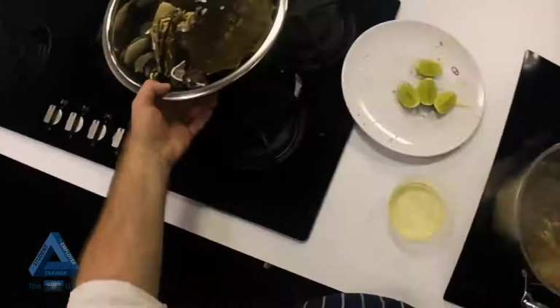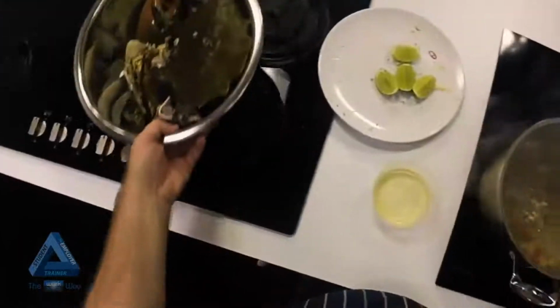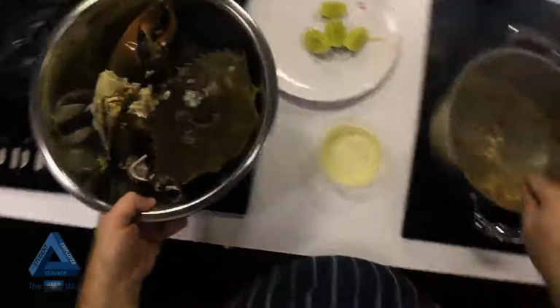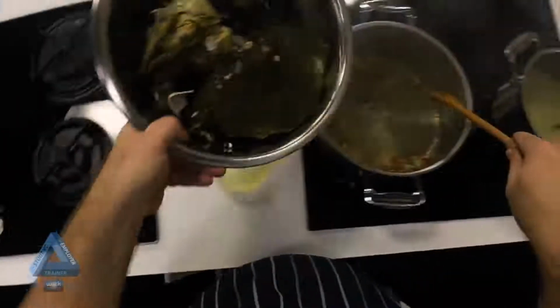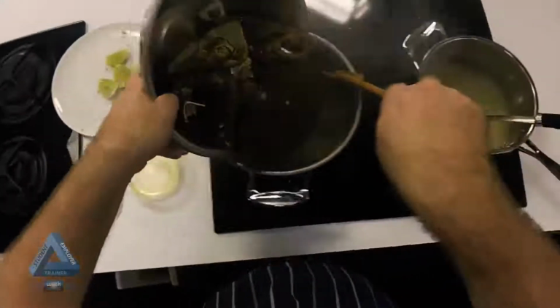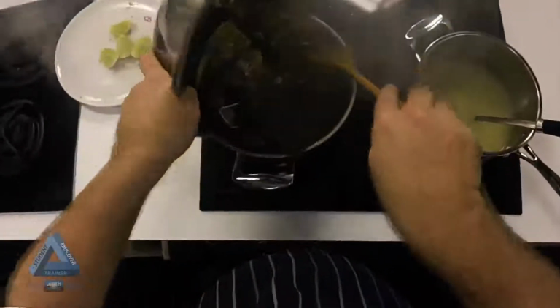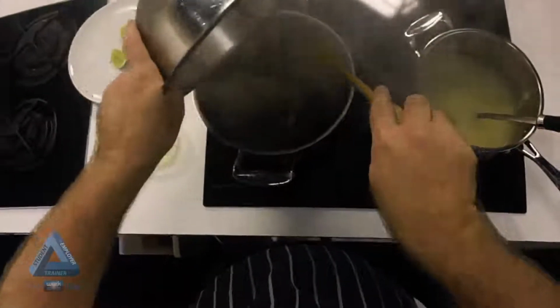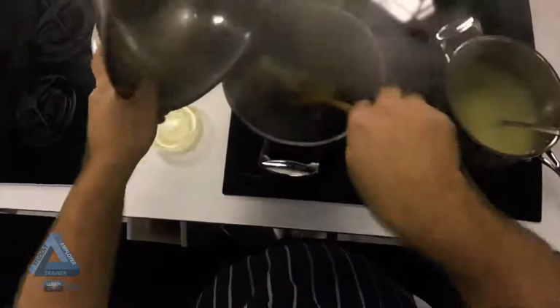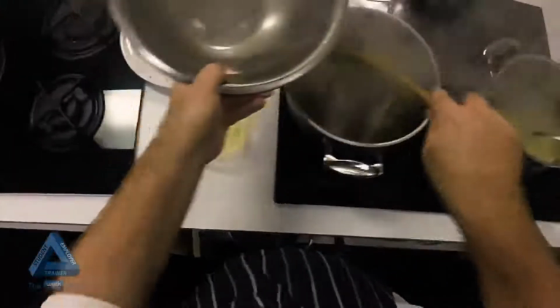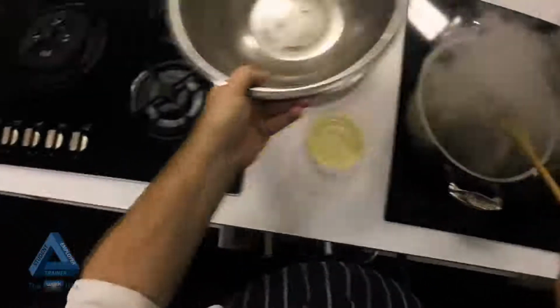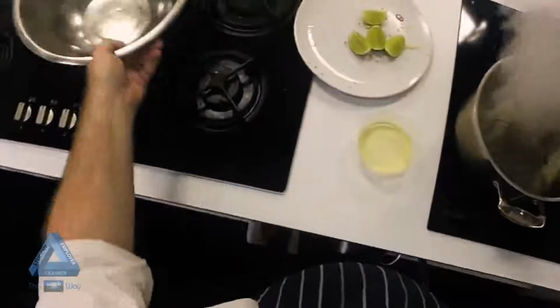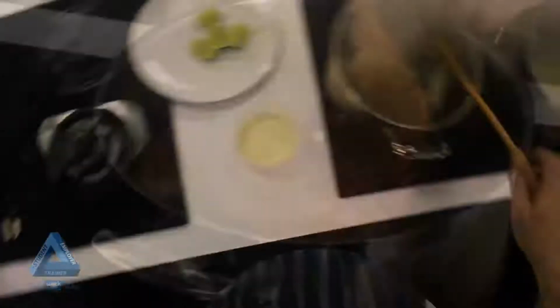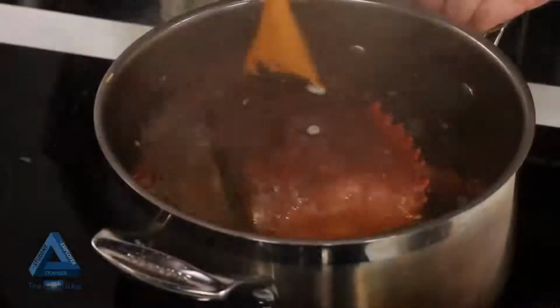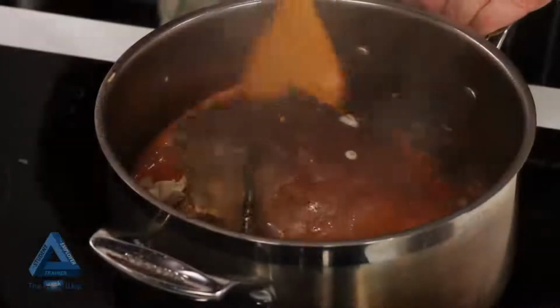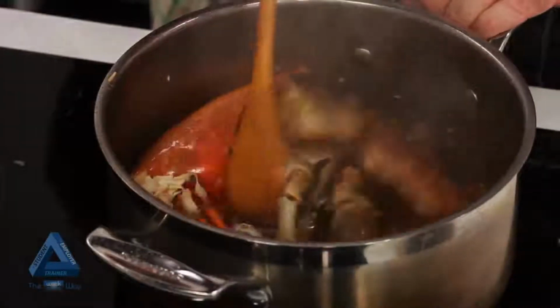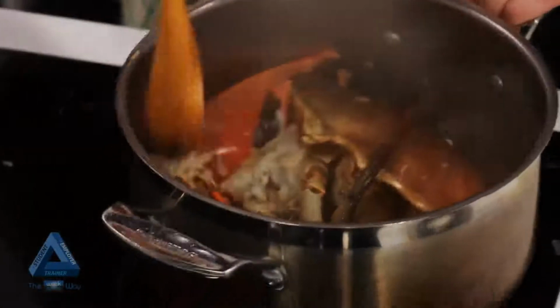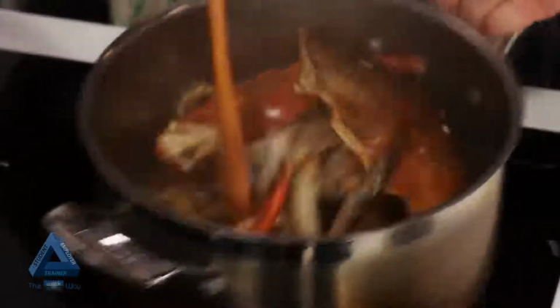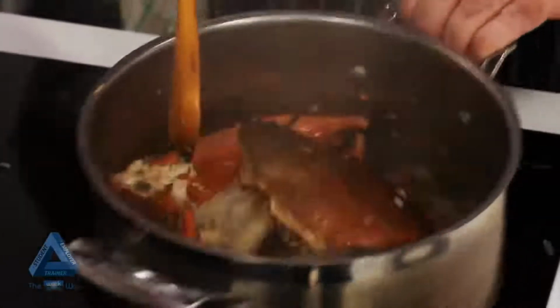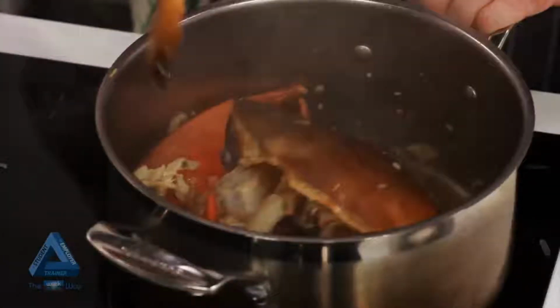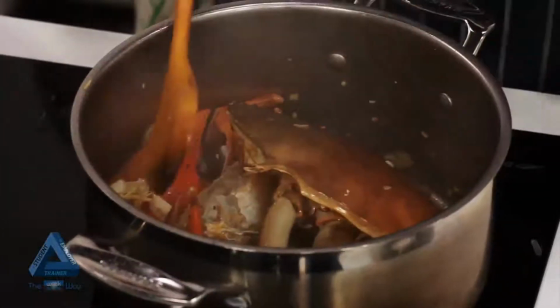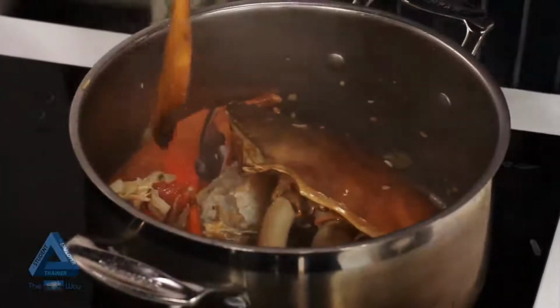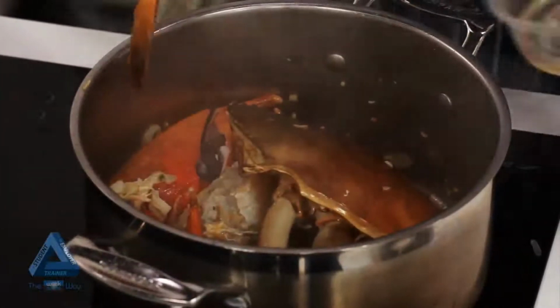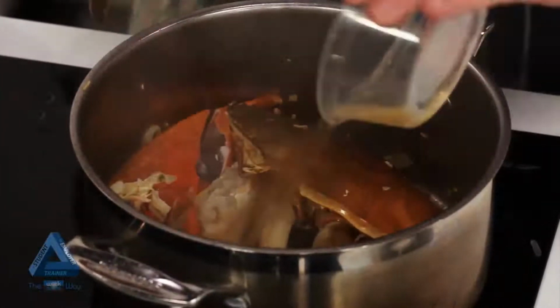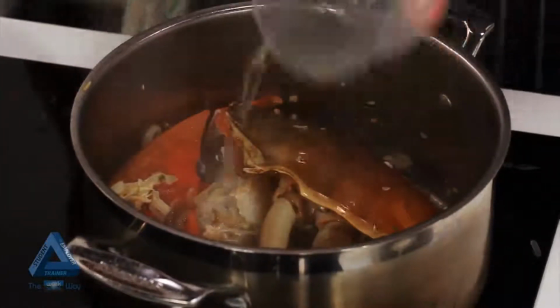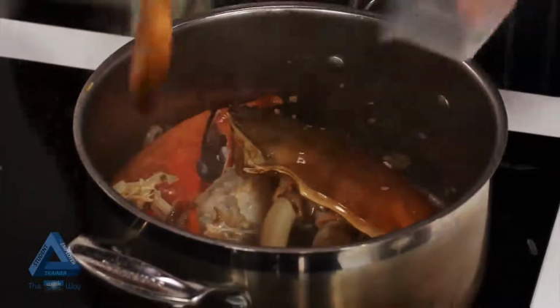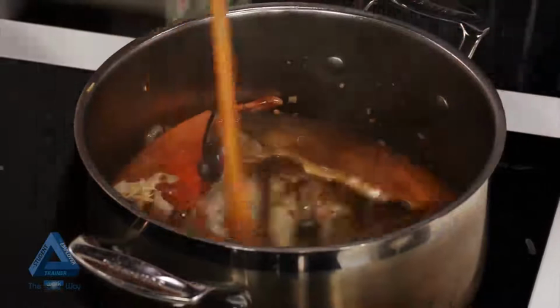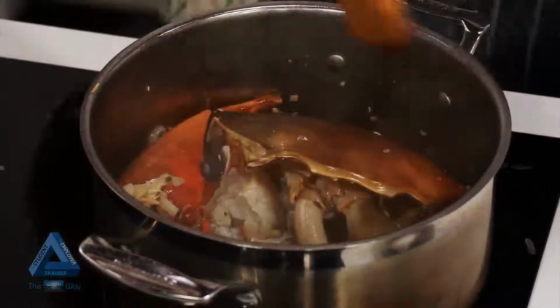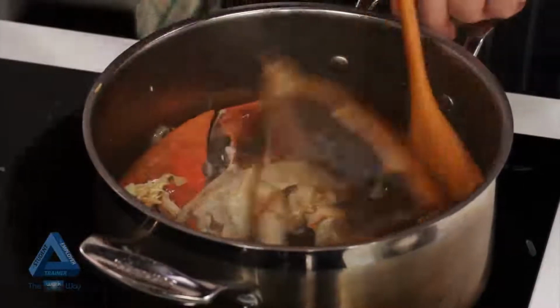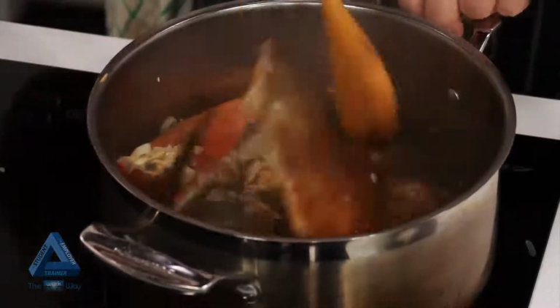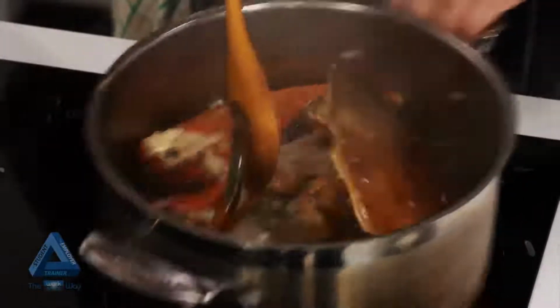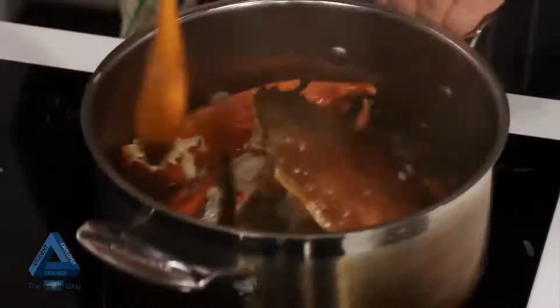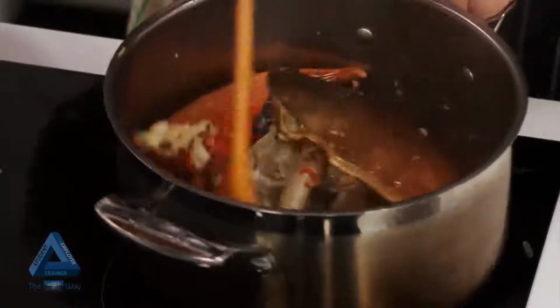The next step is to add the crab and deglaze with white wine. Once the wine has reduced by half, add two ladles of fish stock and place the lid on top of the crab. Let it steam through for a while.